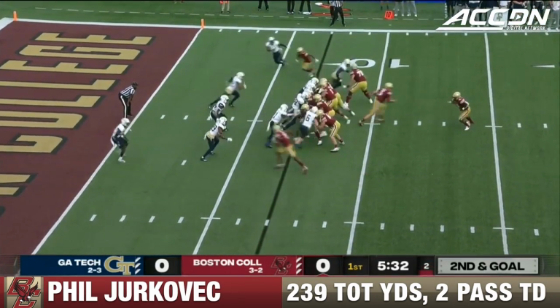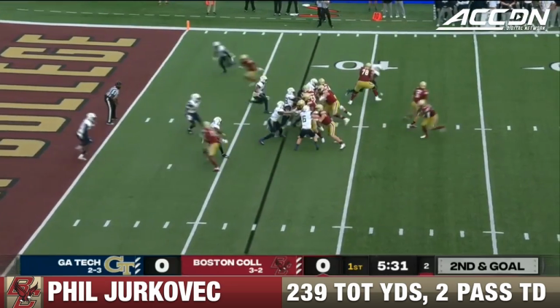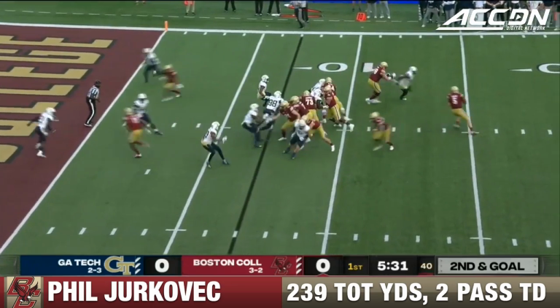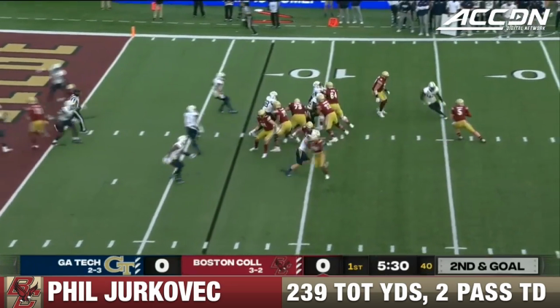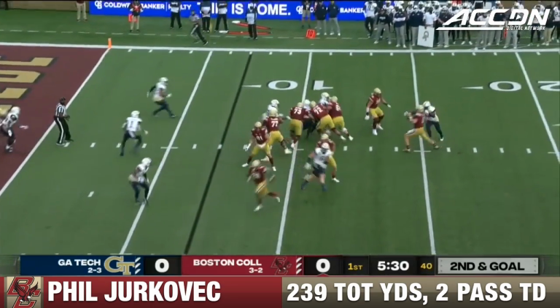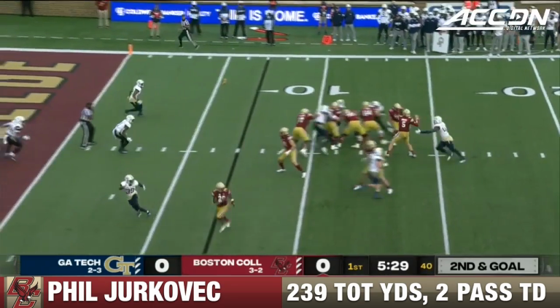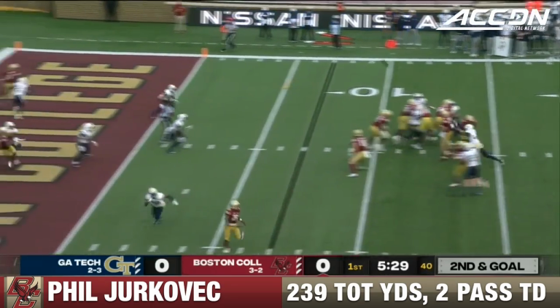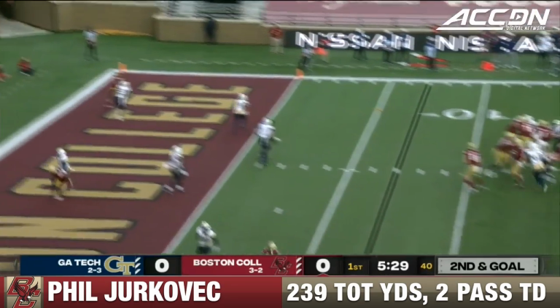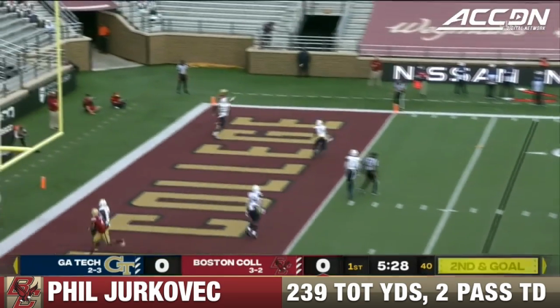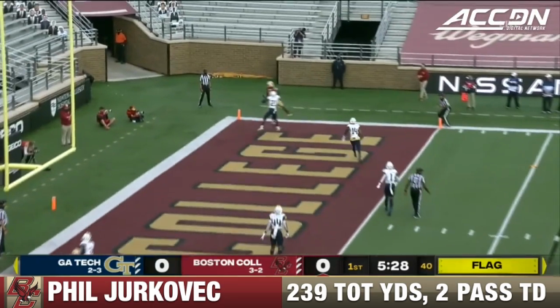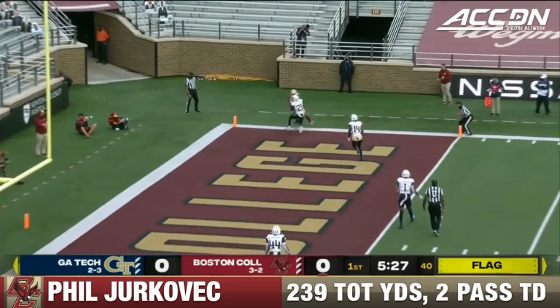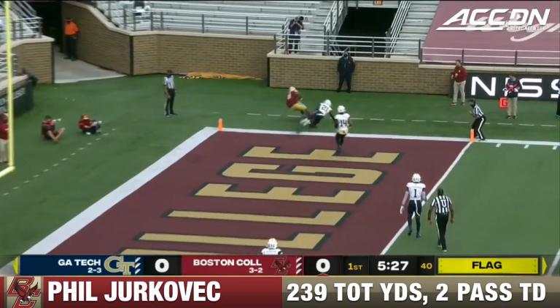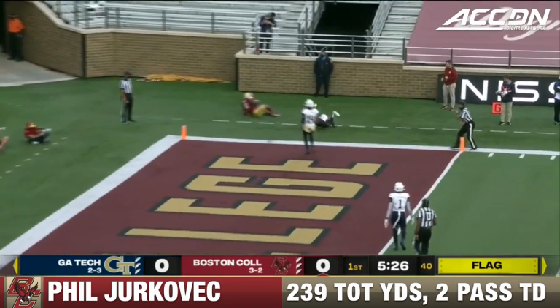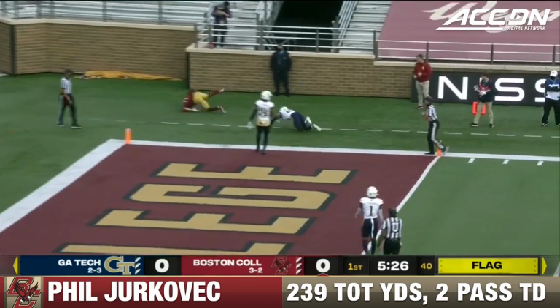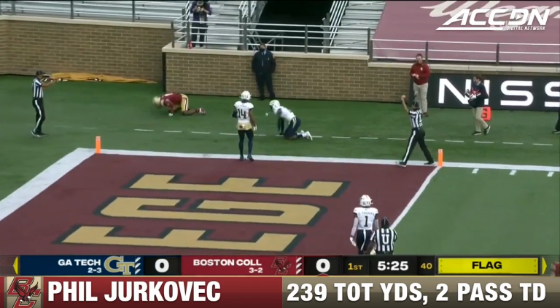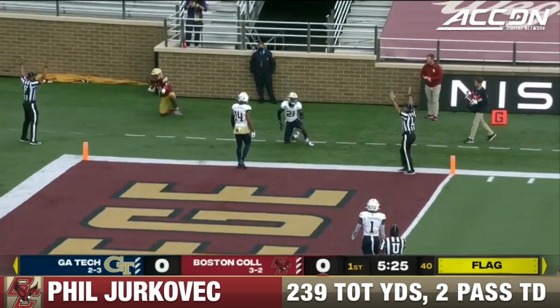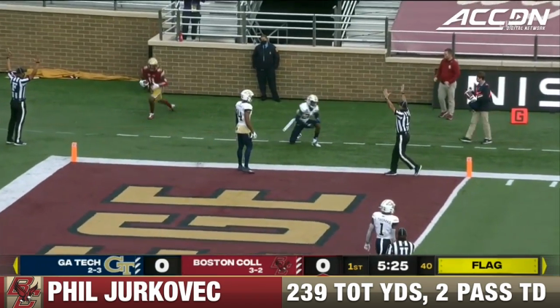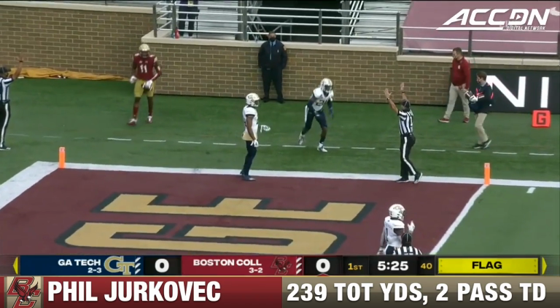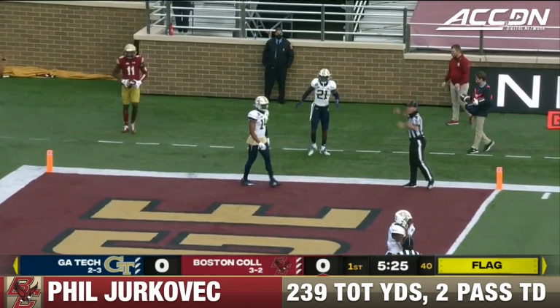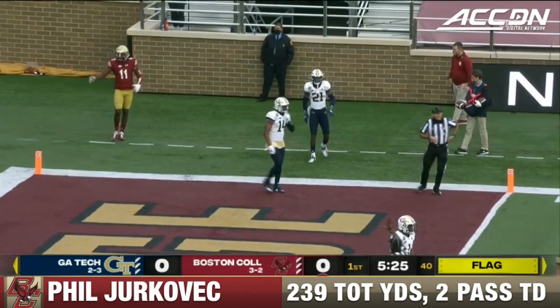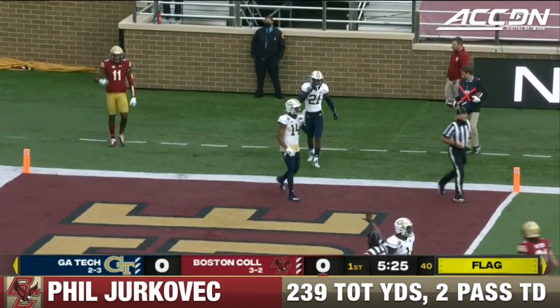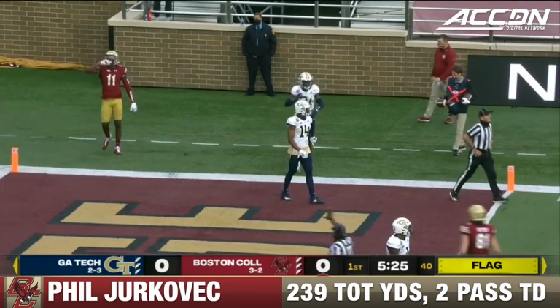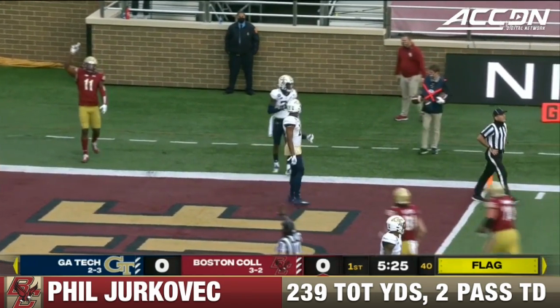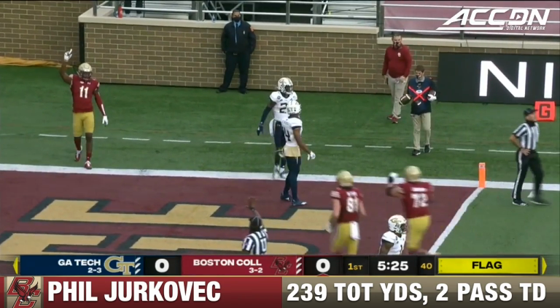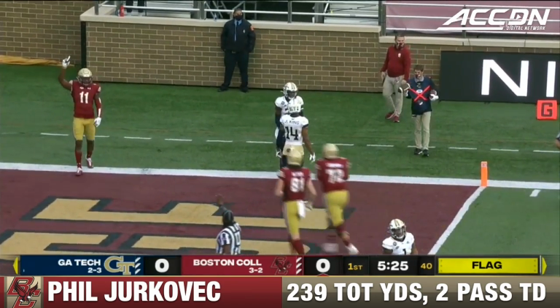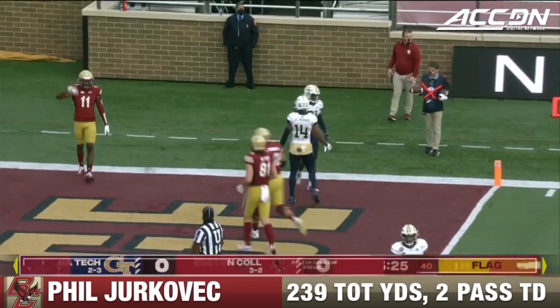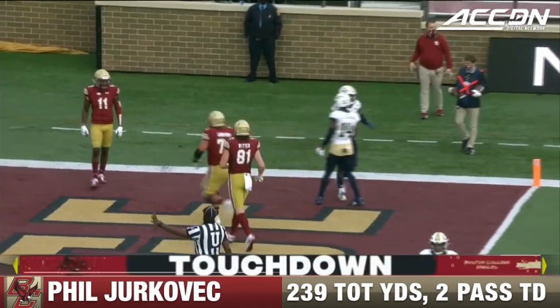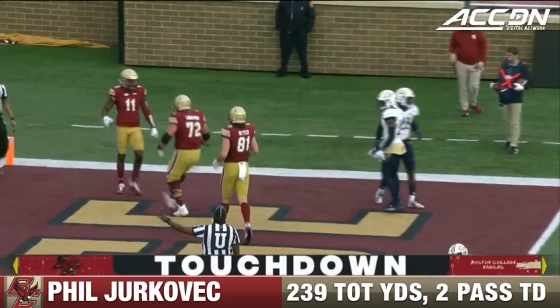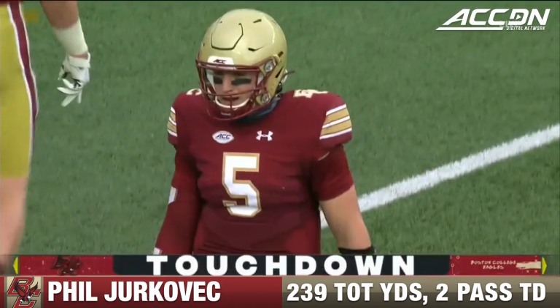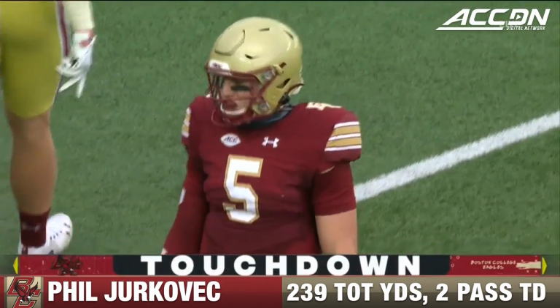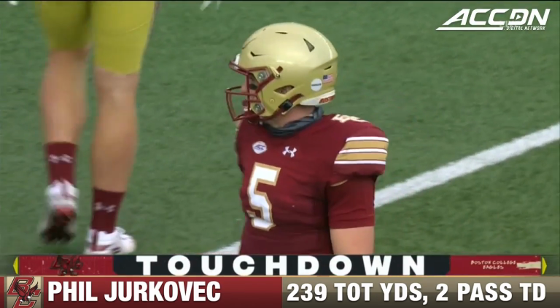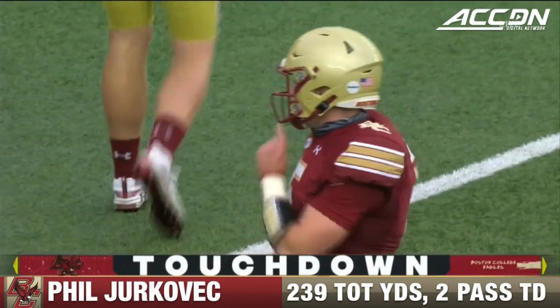Second down and goal. Looks like it might be a free play for Jakovic. He sidesteps the rush to the corner of the end zone — touchdown! C.J. Lewis gives BC the early lead. Let's check the flag to make sure.